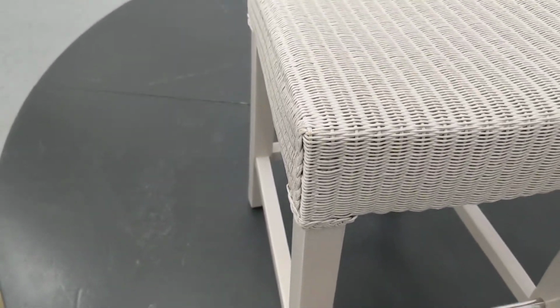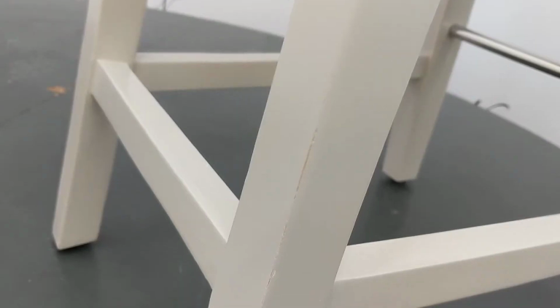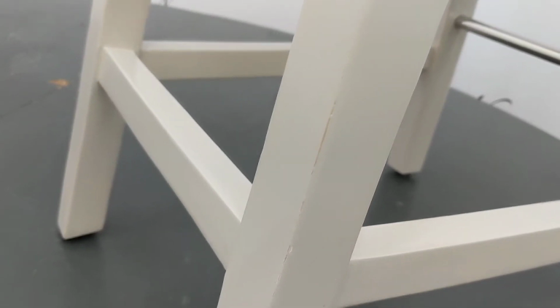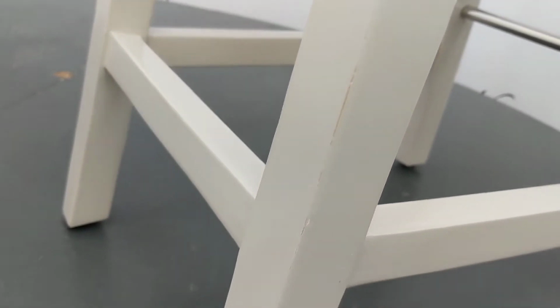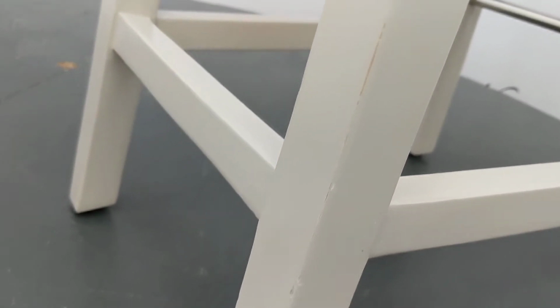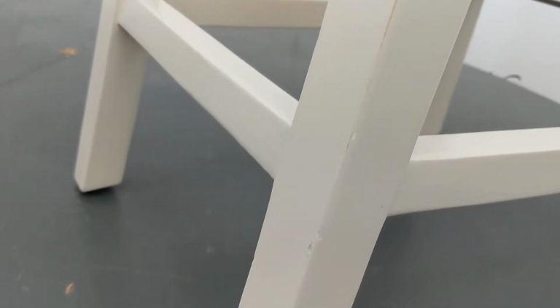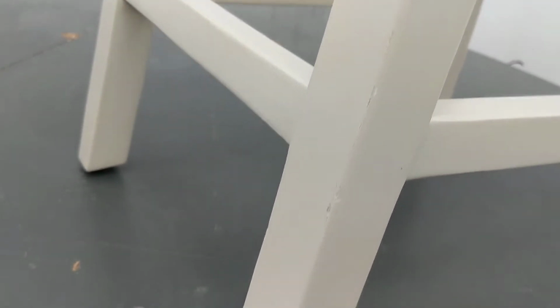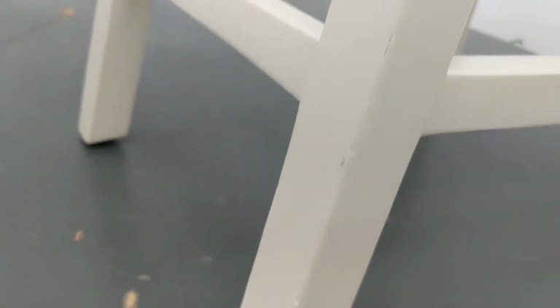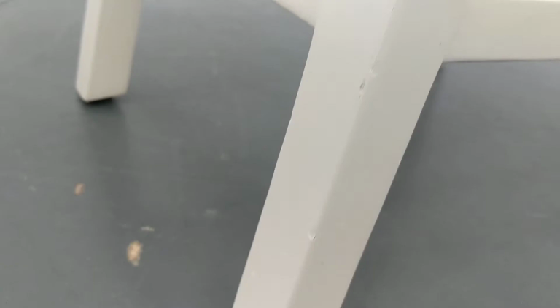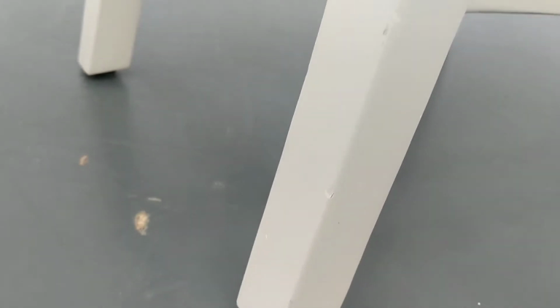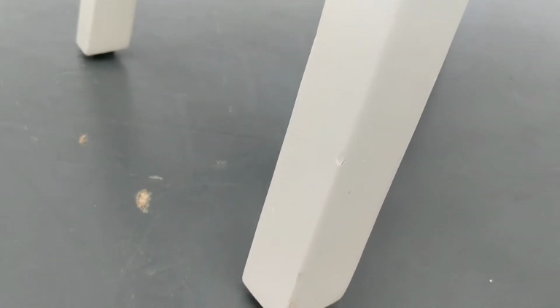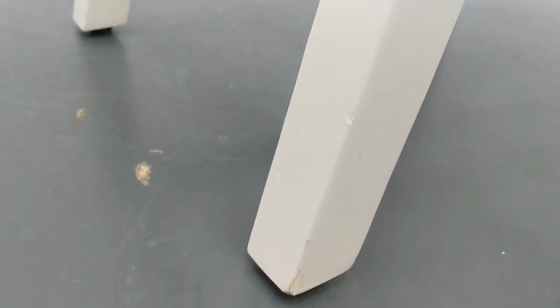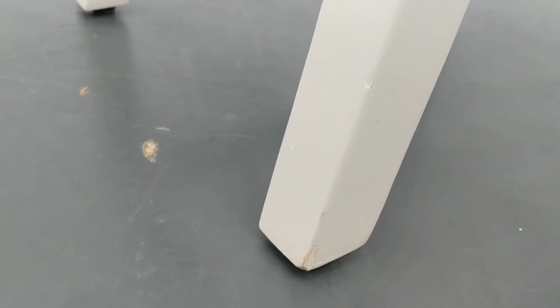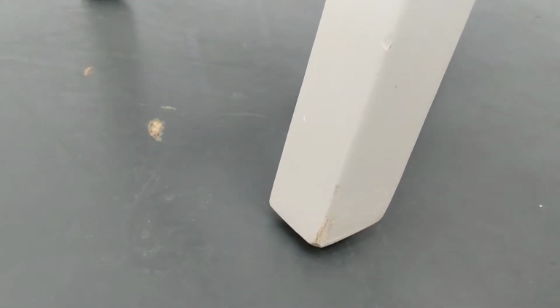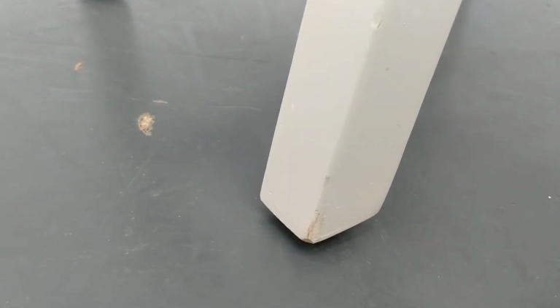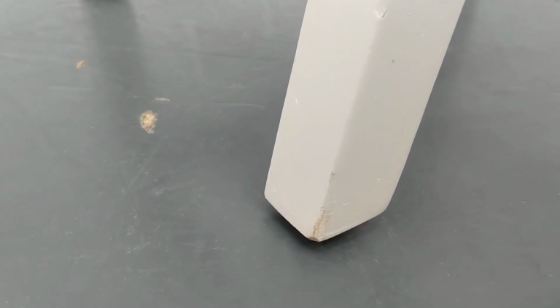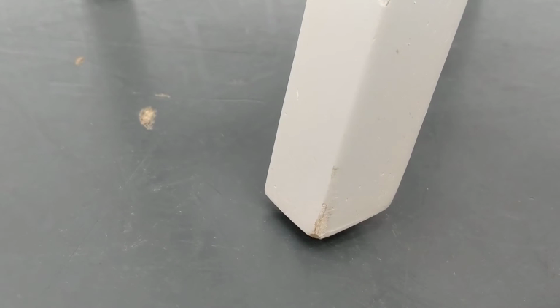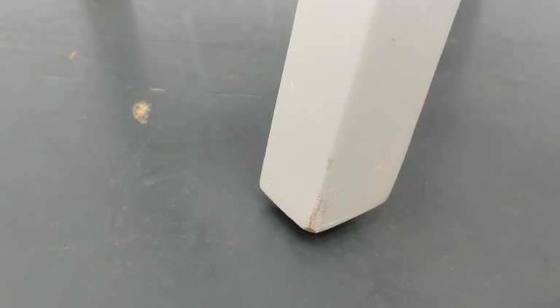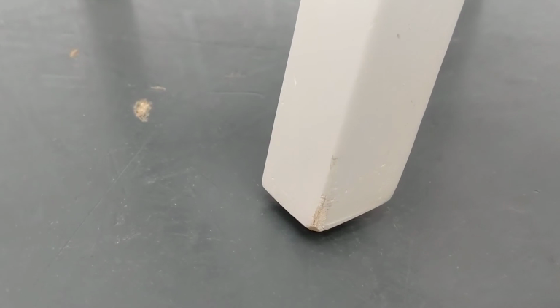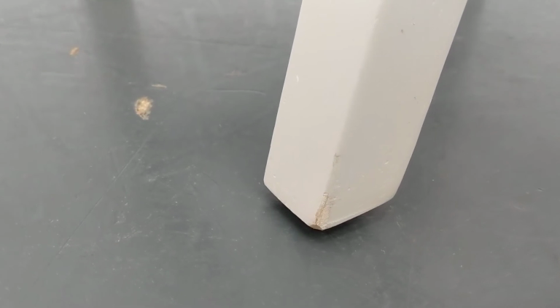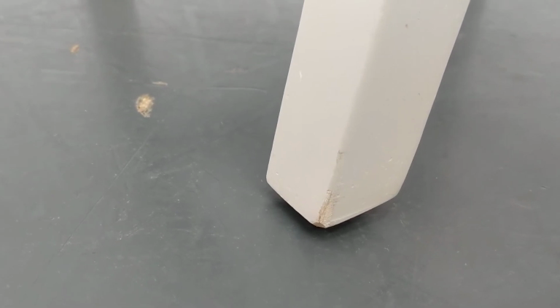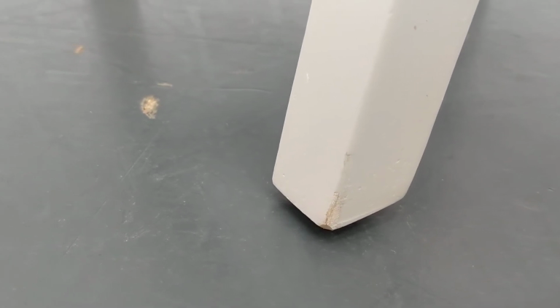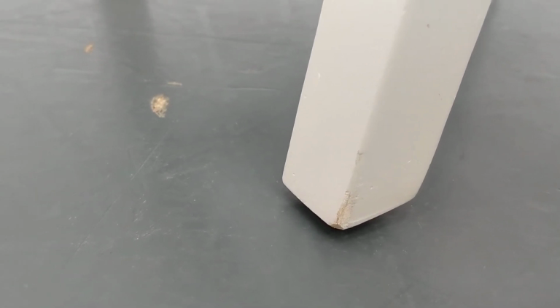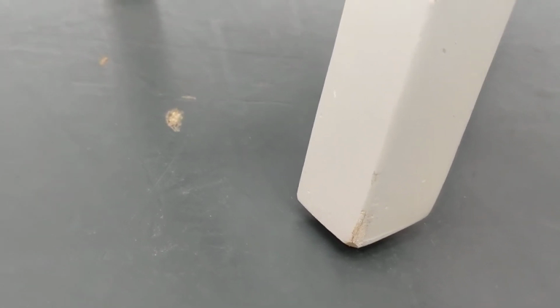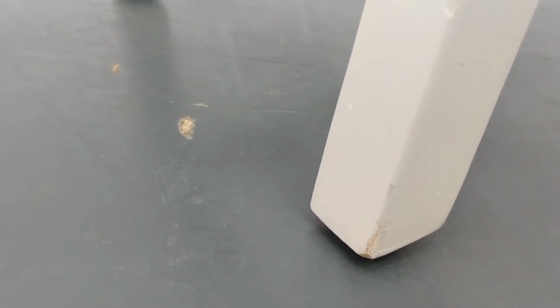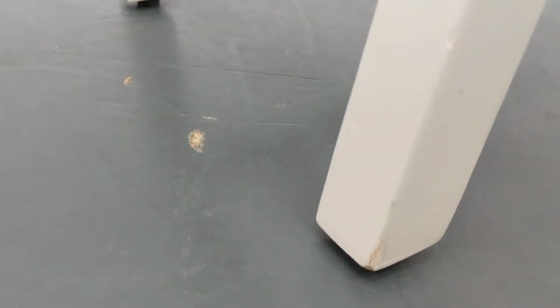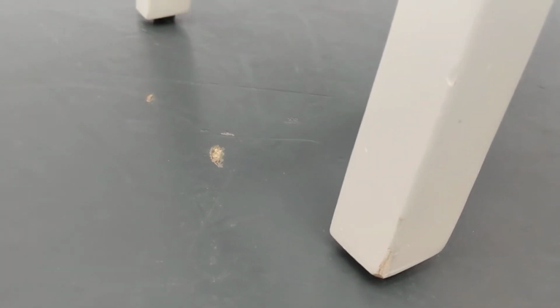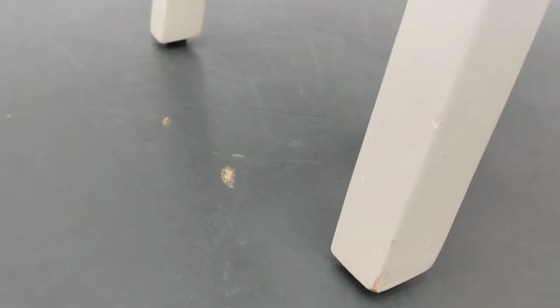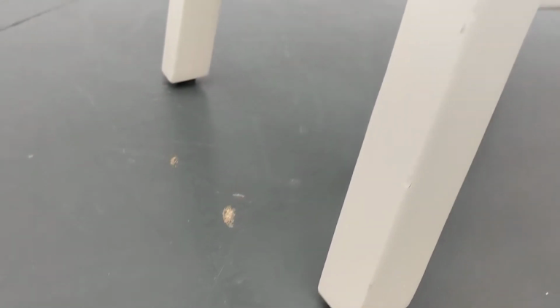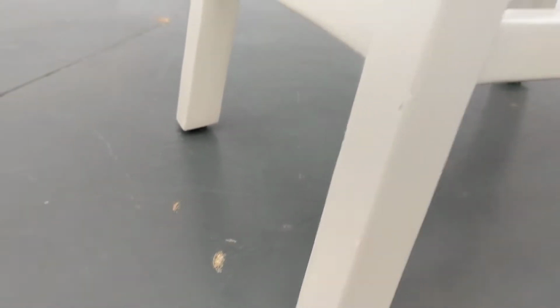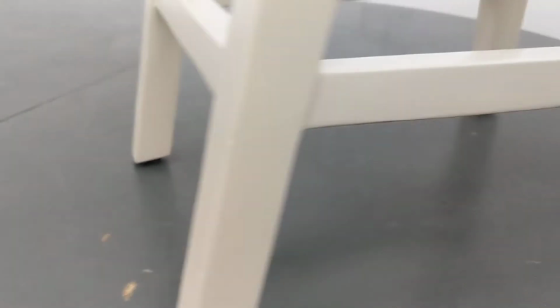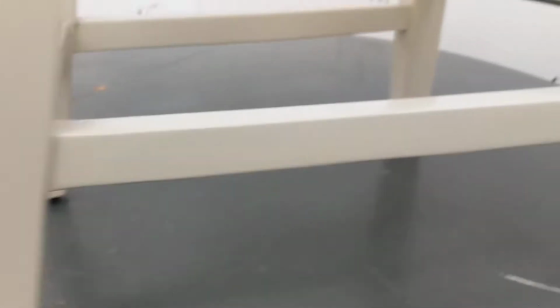The legs have sustained some slight damage. There are some slight dents and chips to the paint.